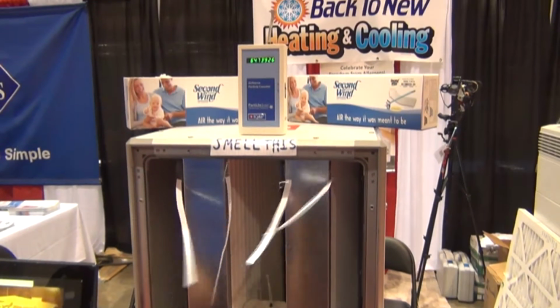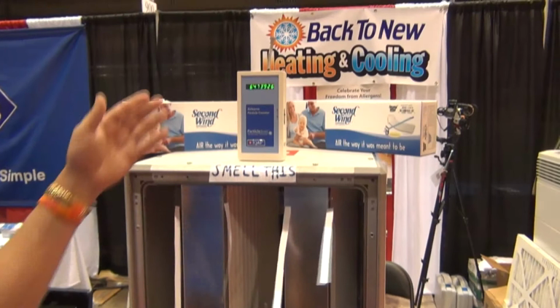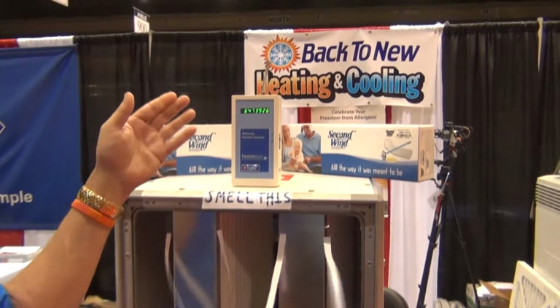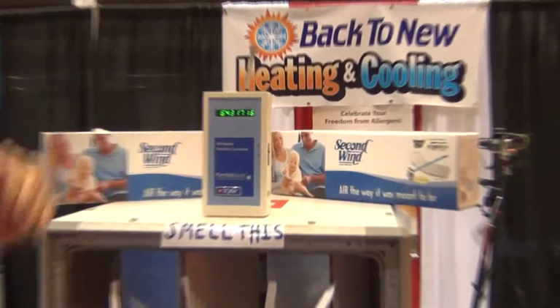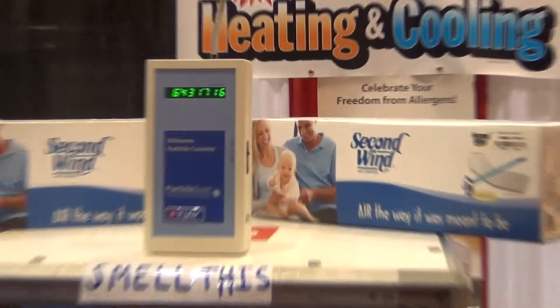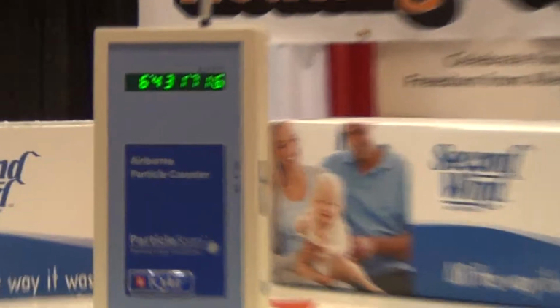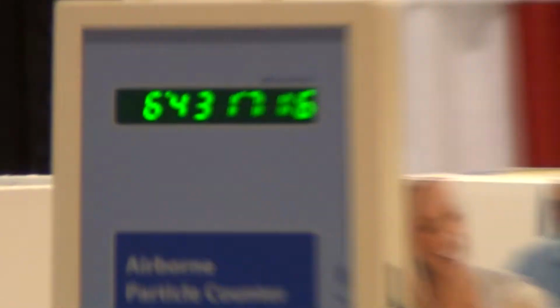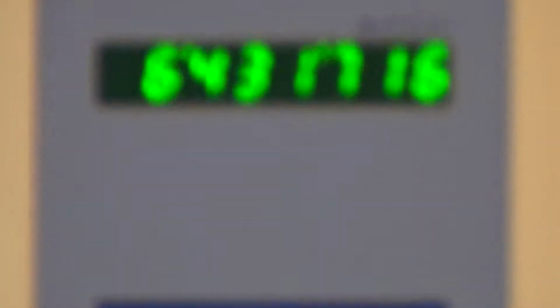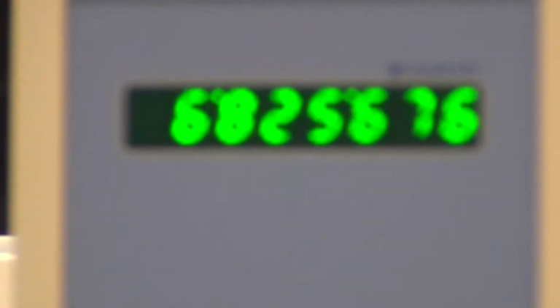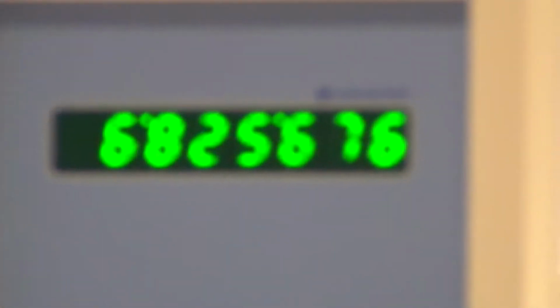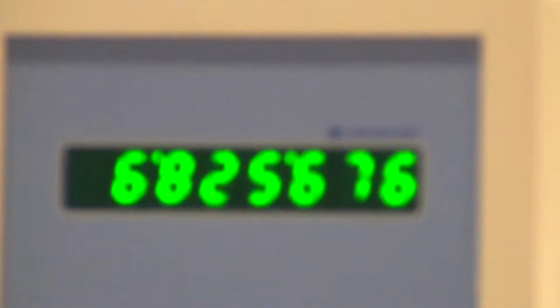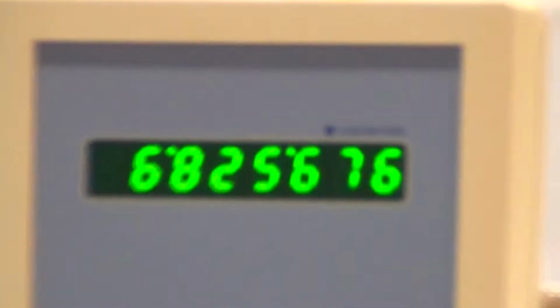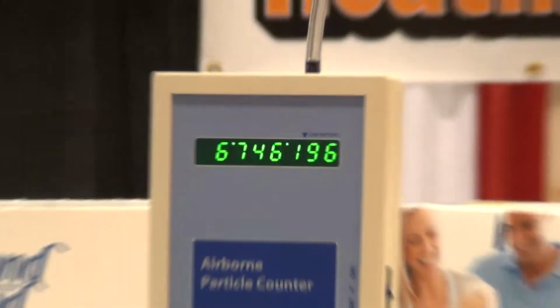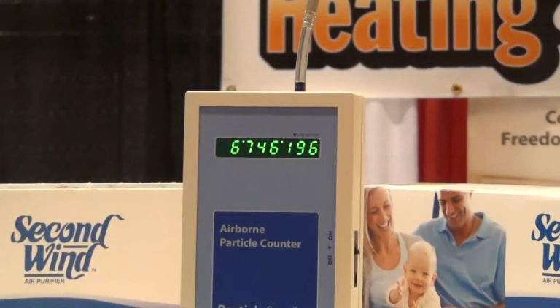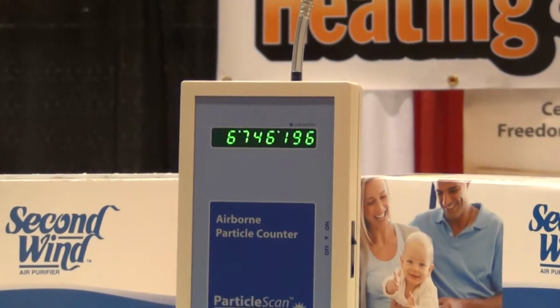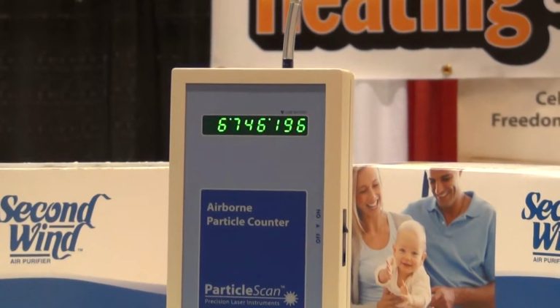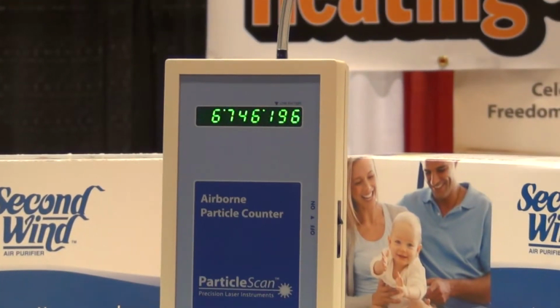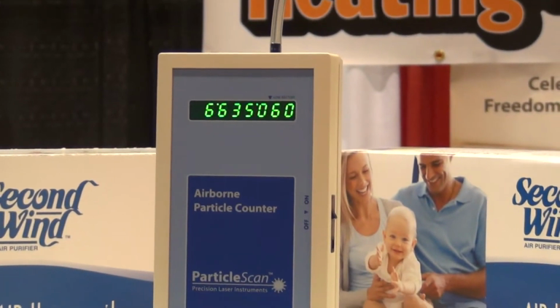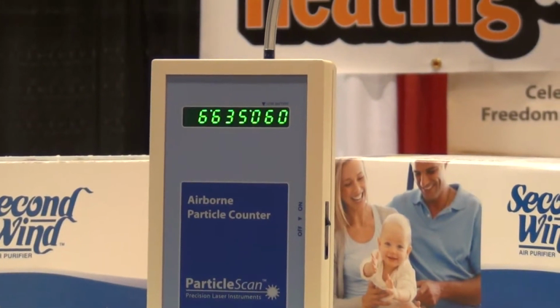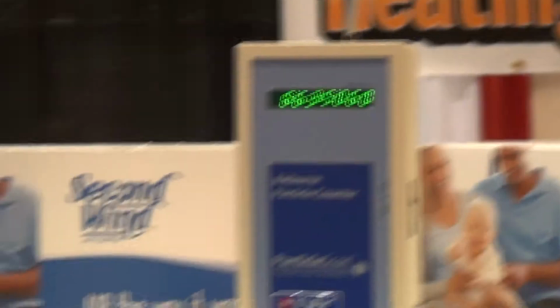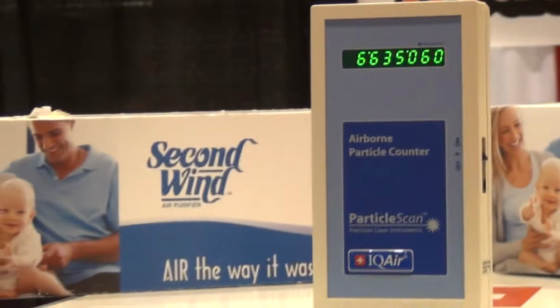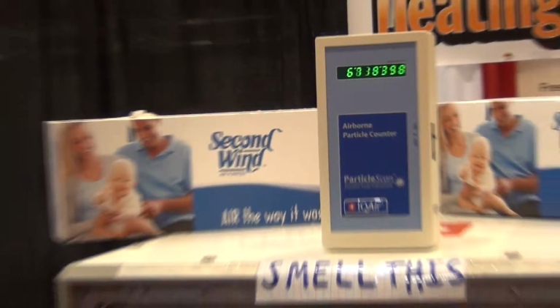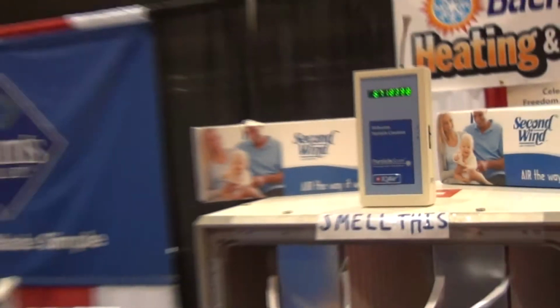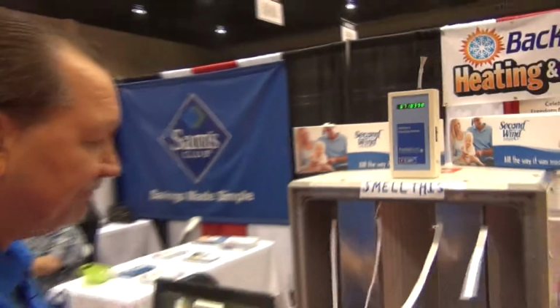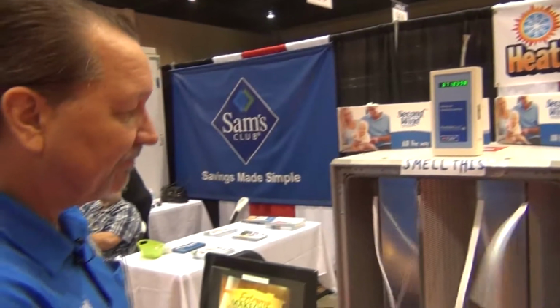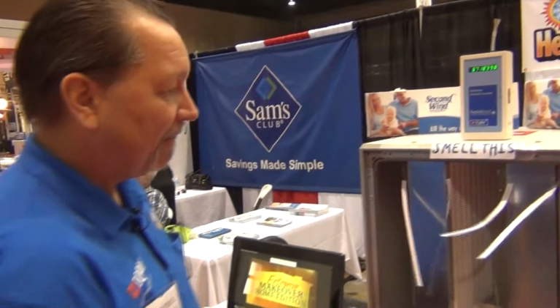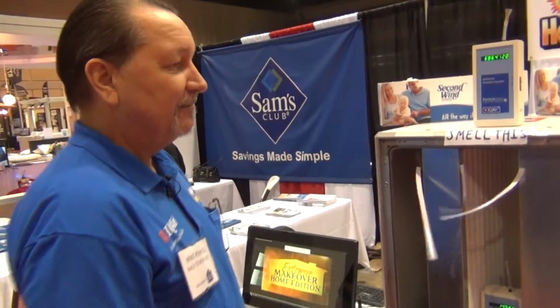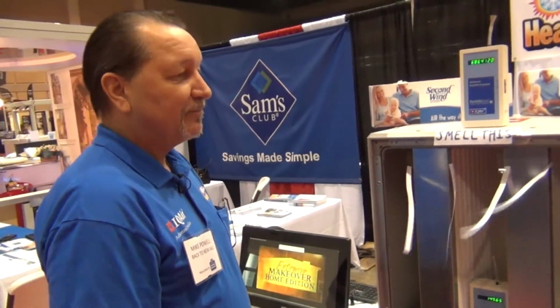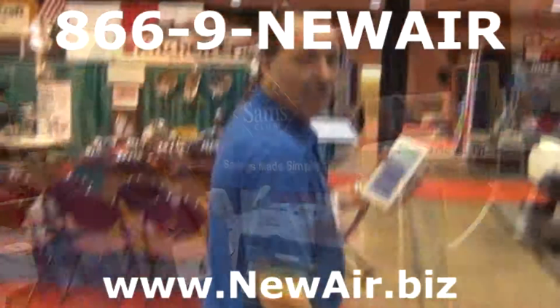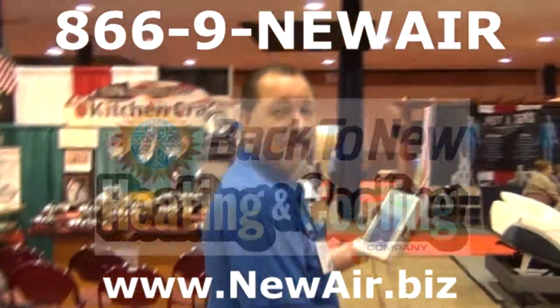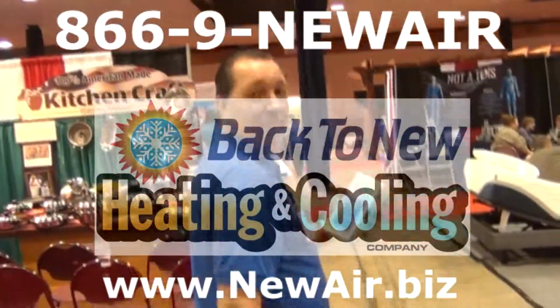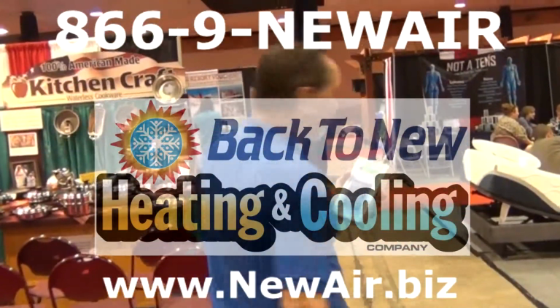That's the difference between the IQ Air and all other brands of air purification. We've shown you what our competitors have to offer.